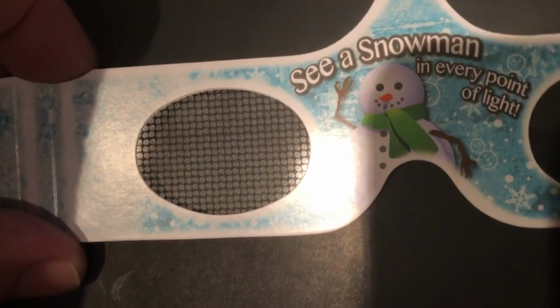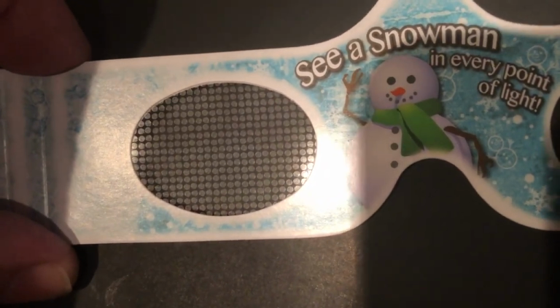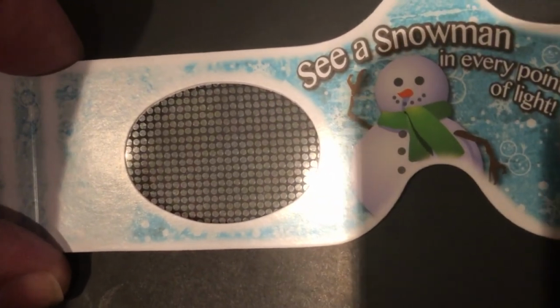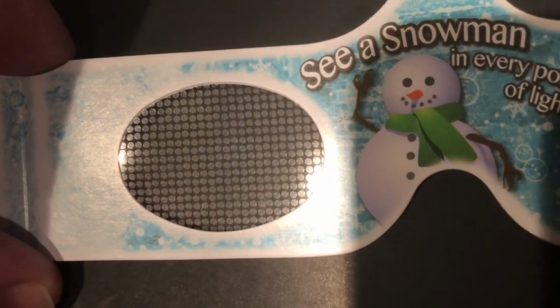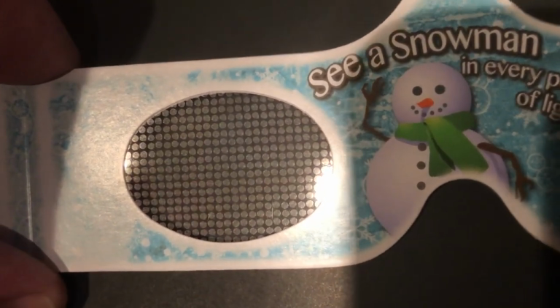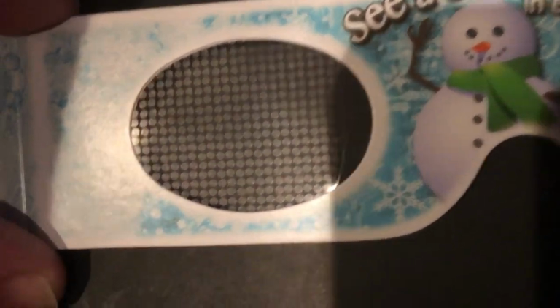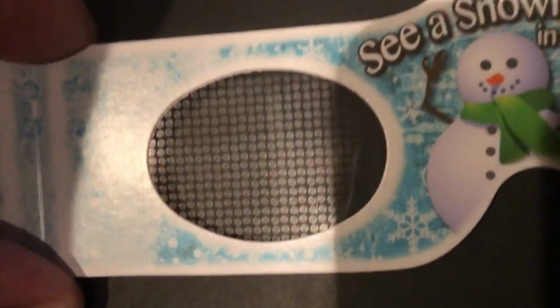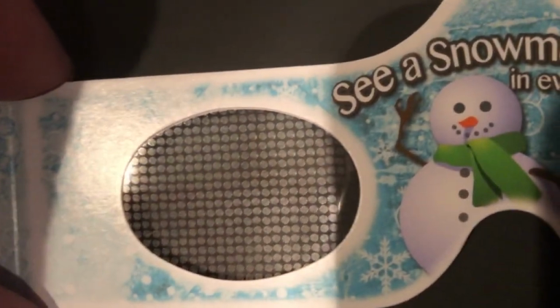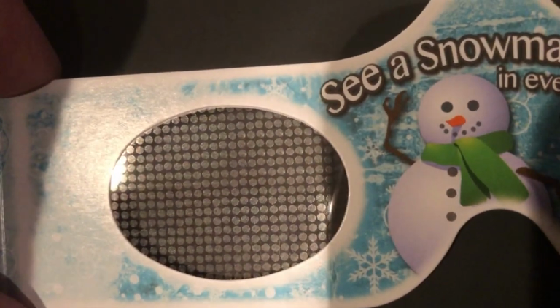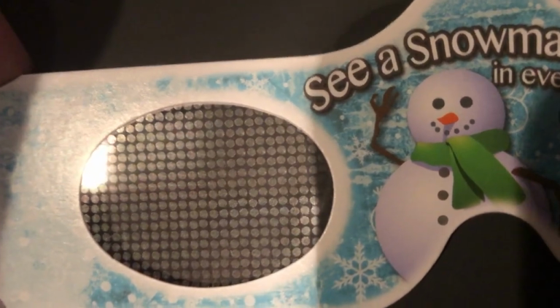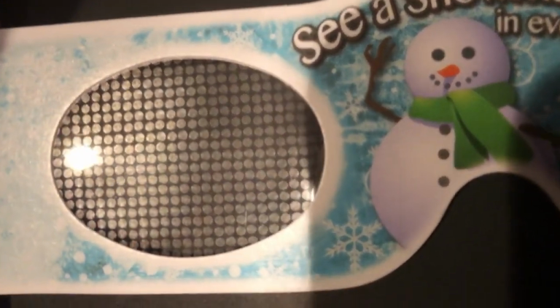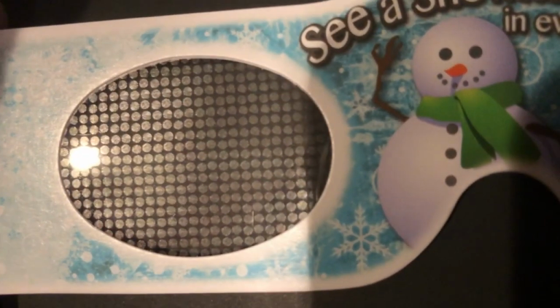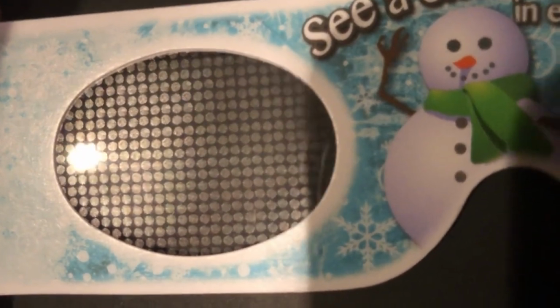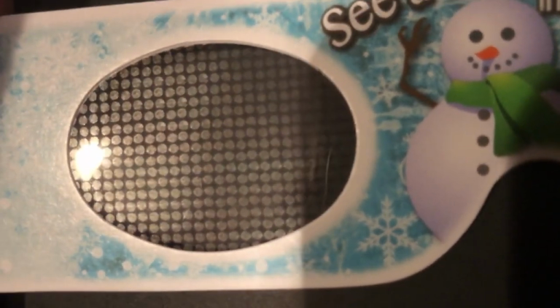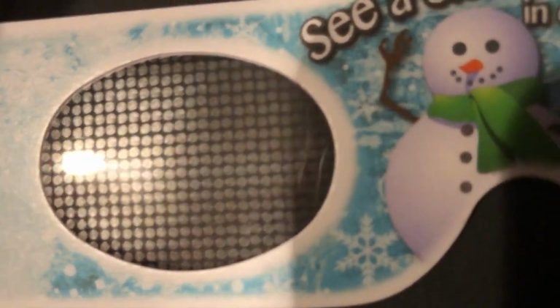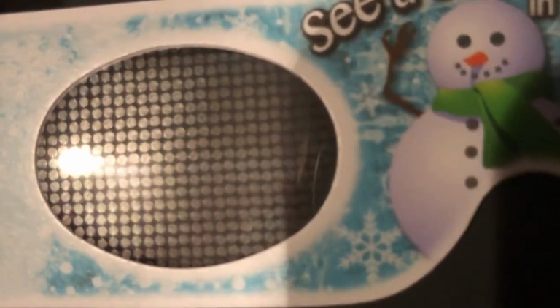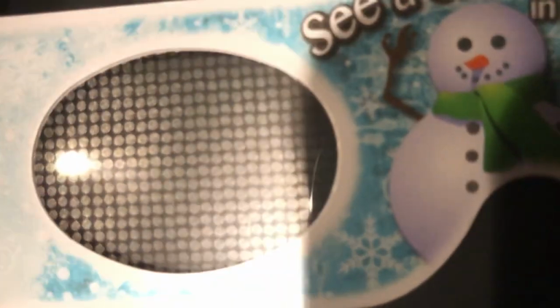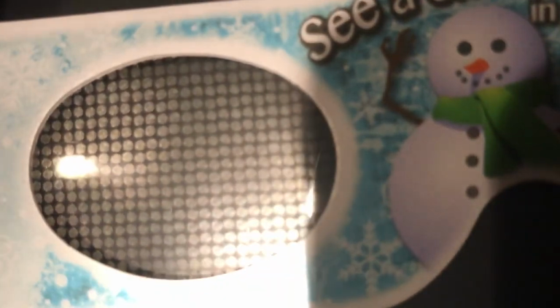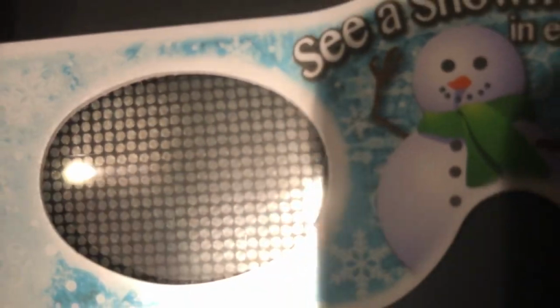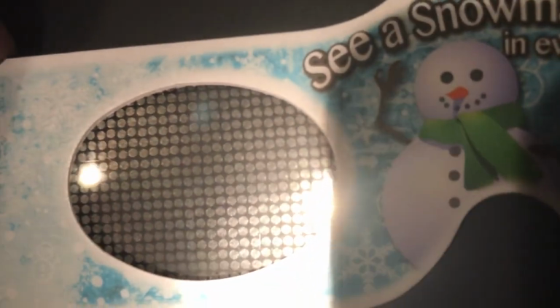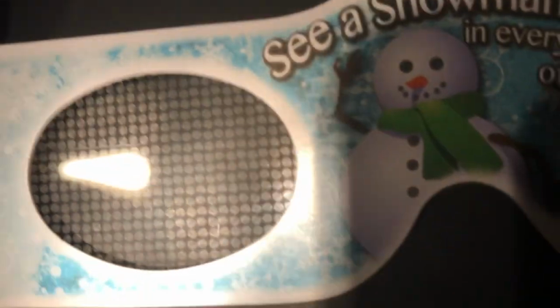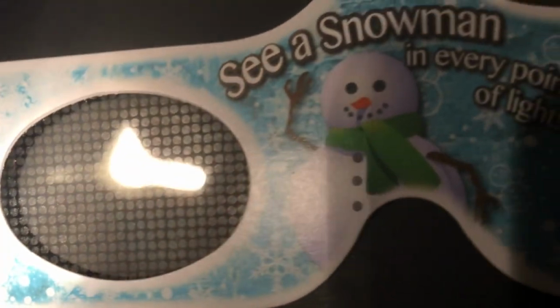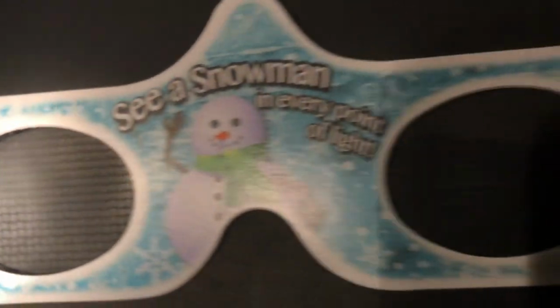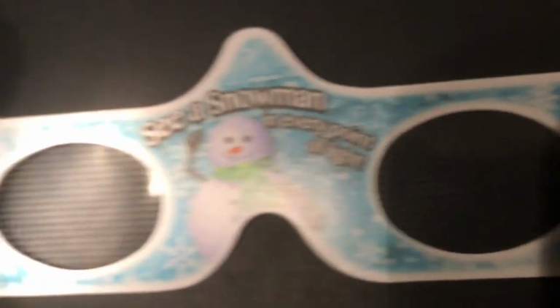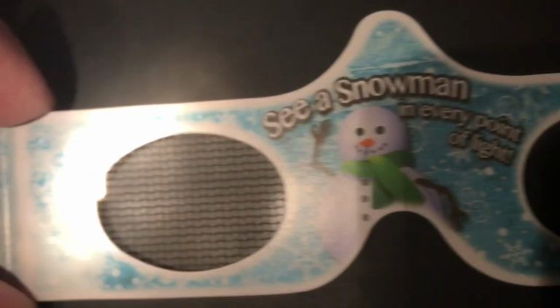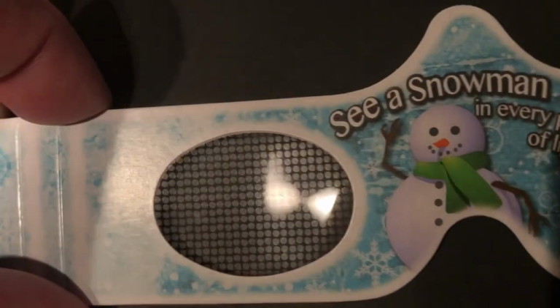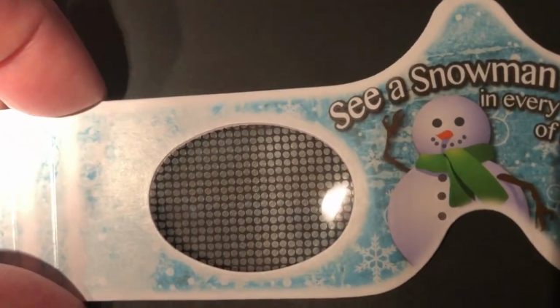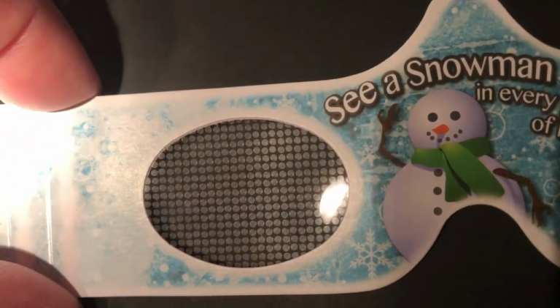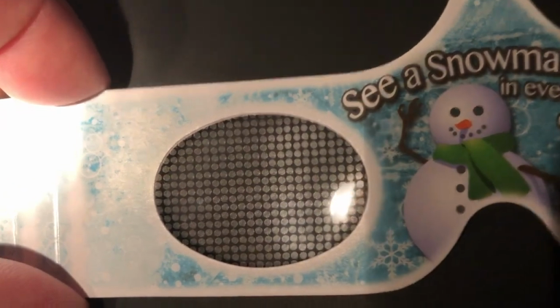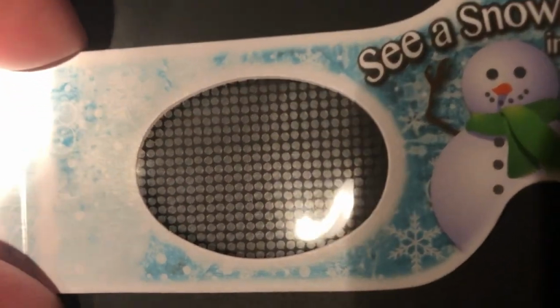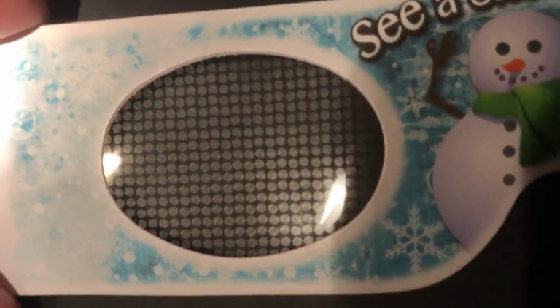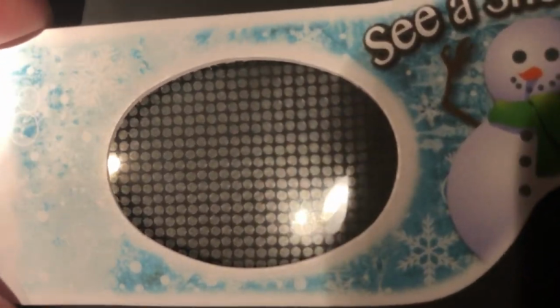This grating is a piece of plastic that has small openings, which usually is narrowed through the closing space of each other. When light passes through these openings, it bends an amount dependent on the type of light. For example, red light bends more than yellow light.